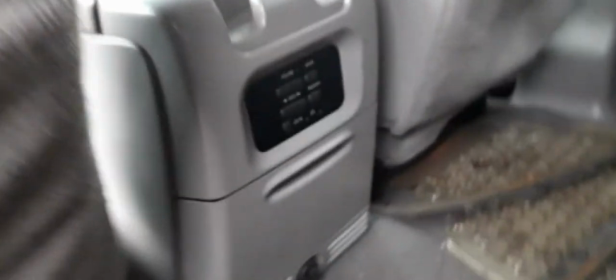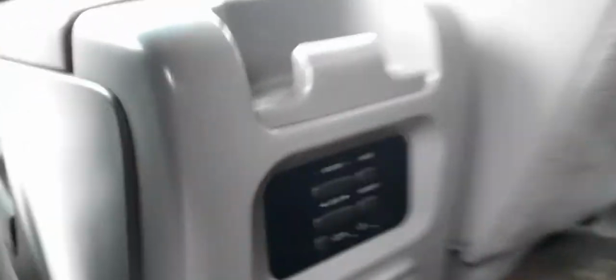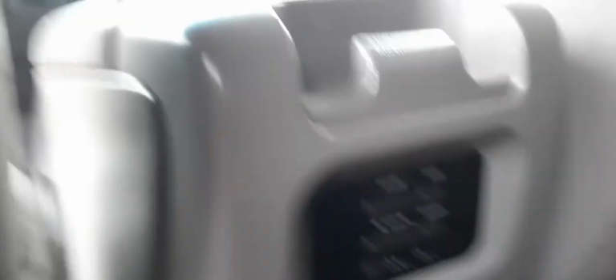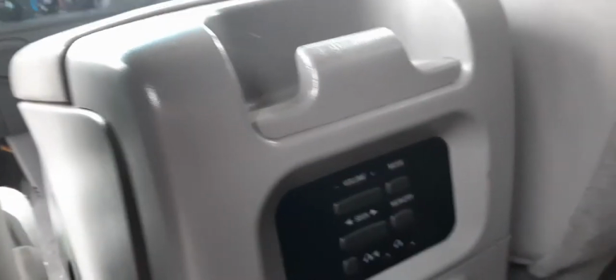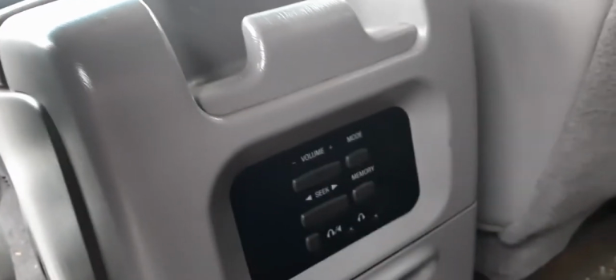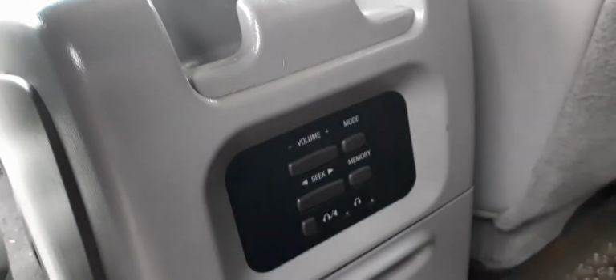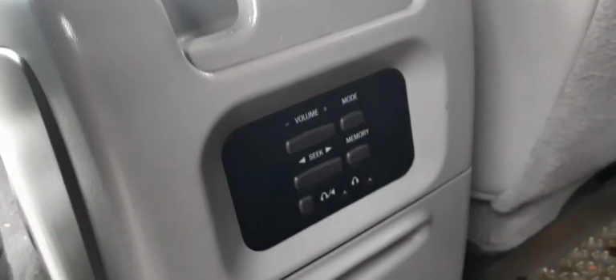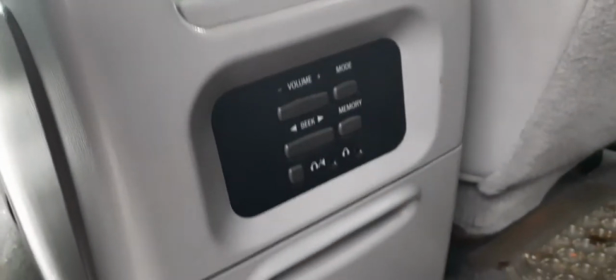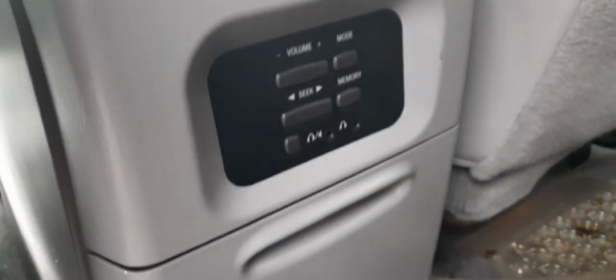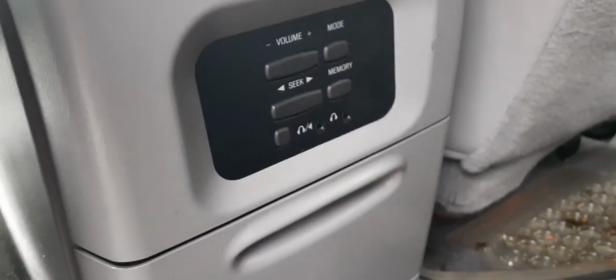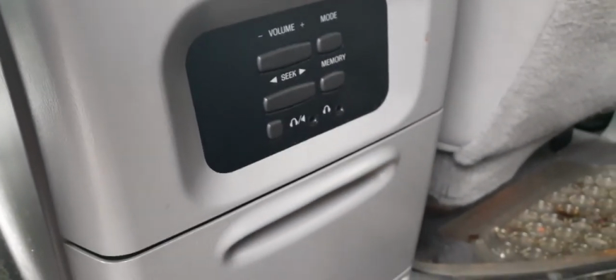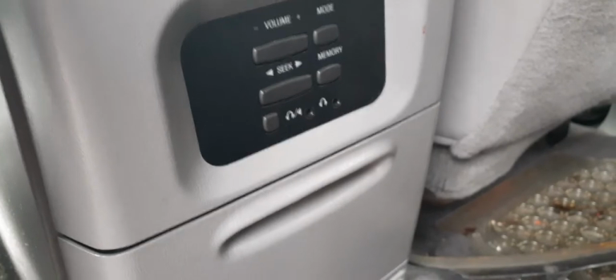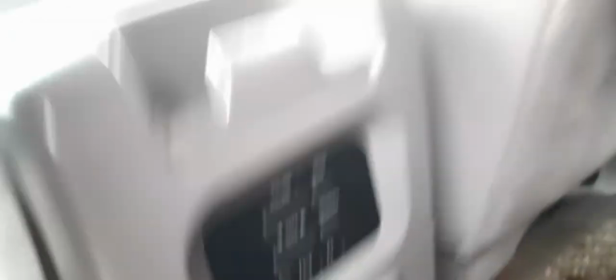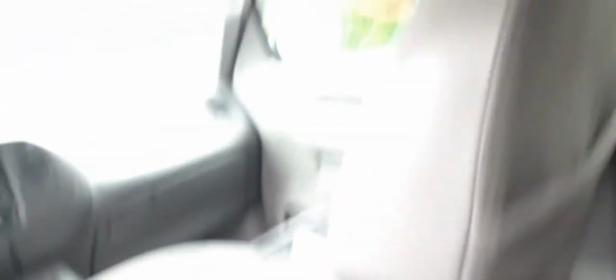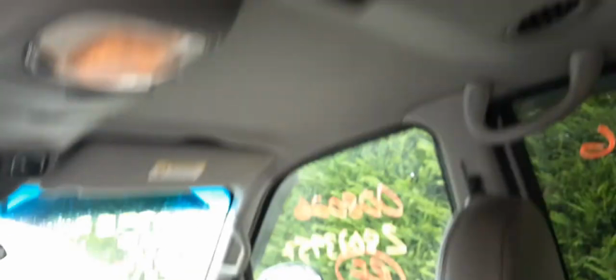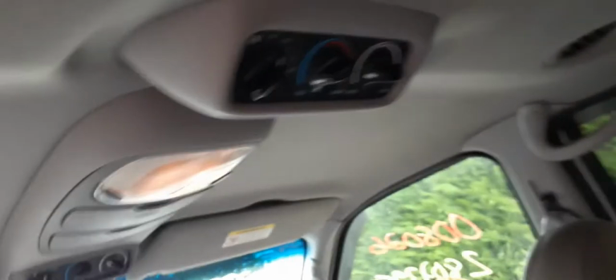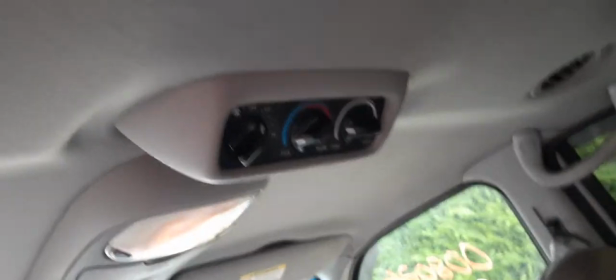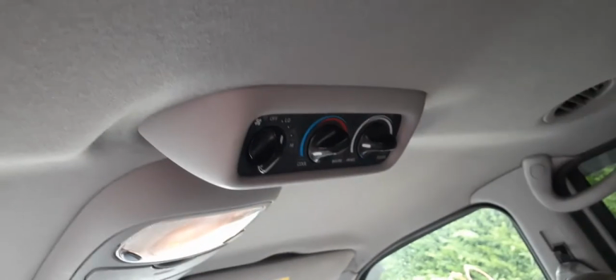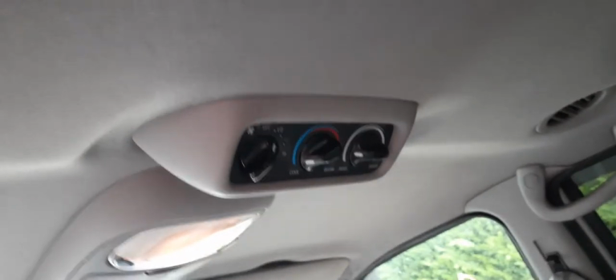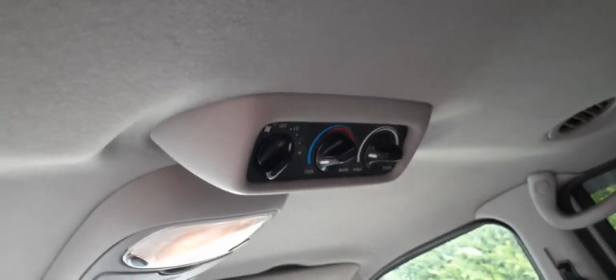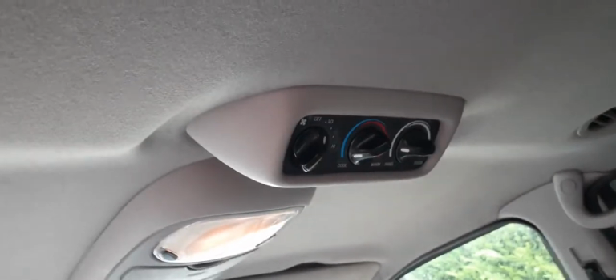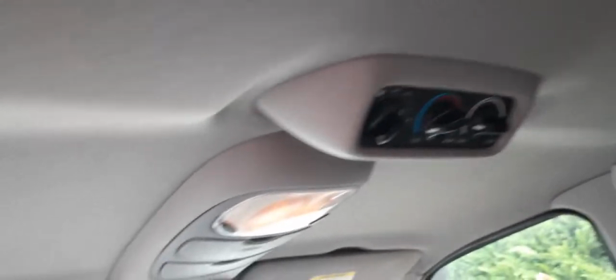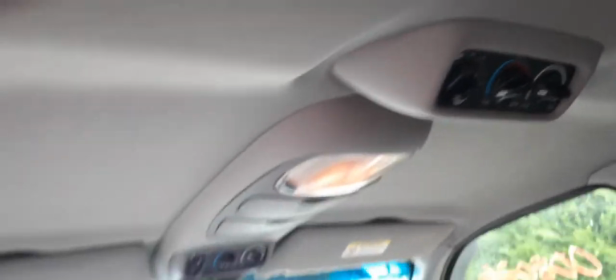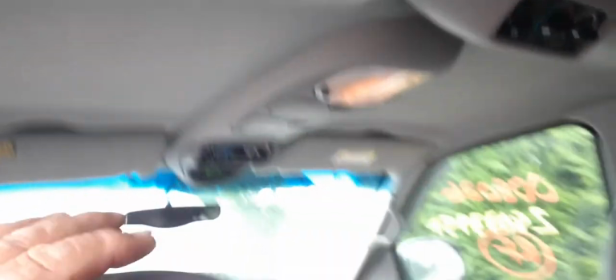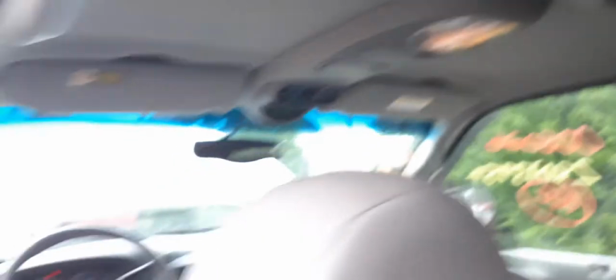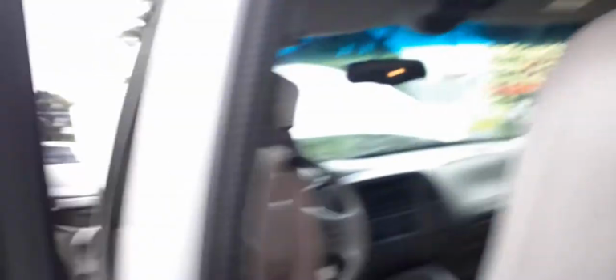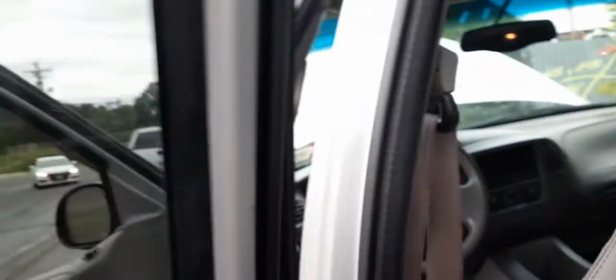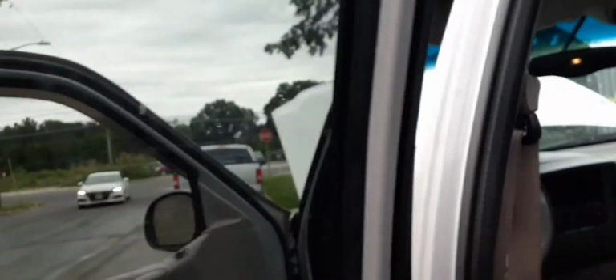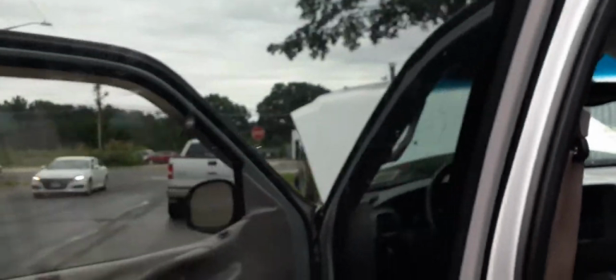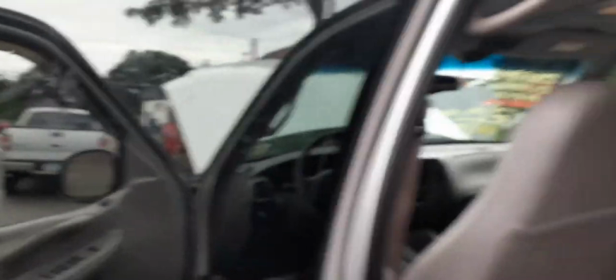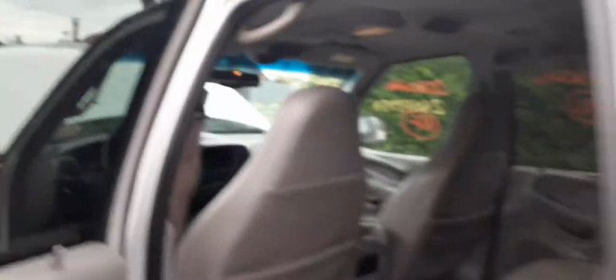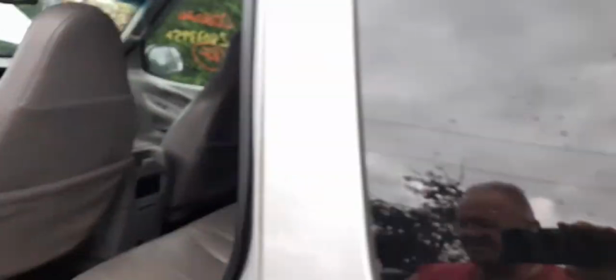It does have controls in the back — radio controls and rear heater controls for the back. All in good shape.